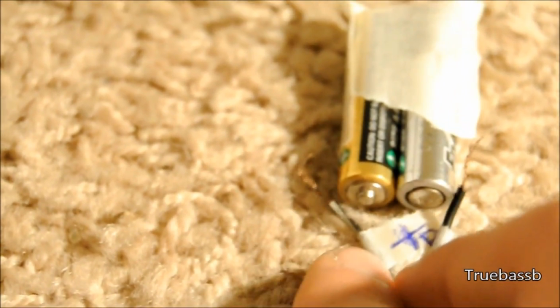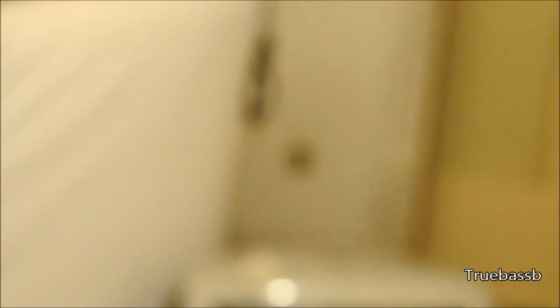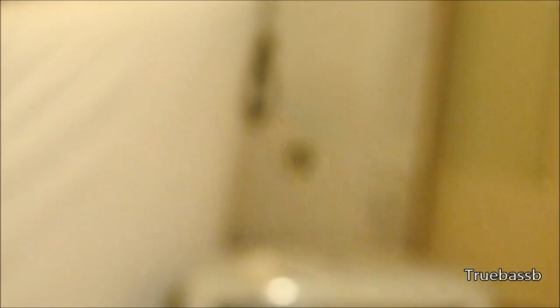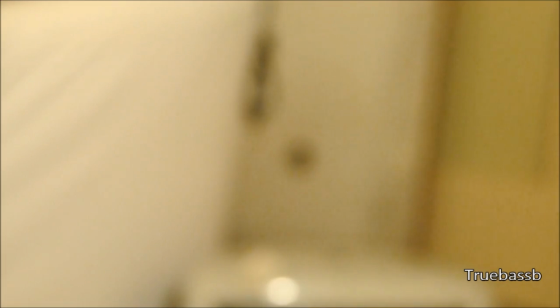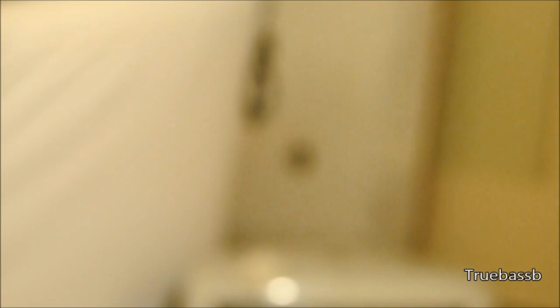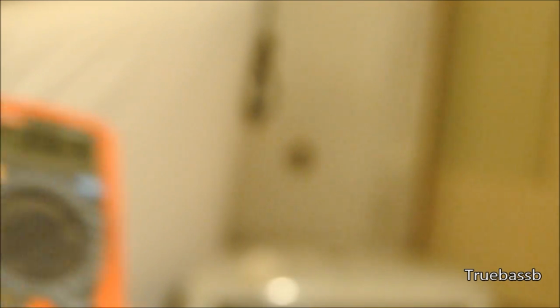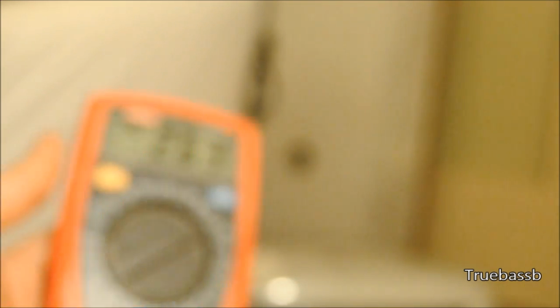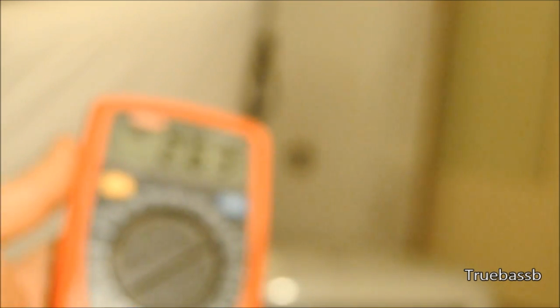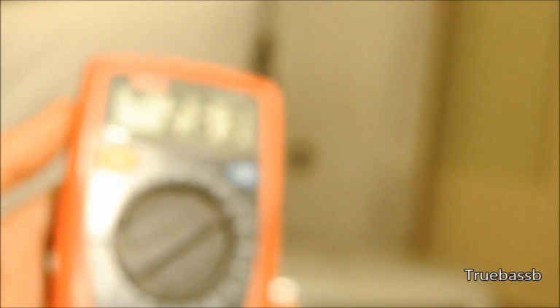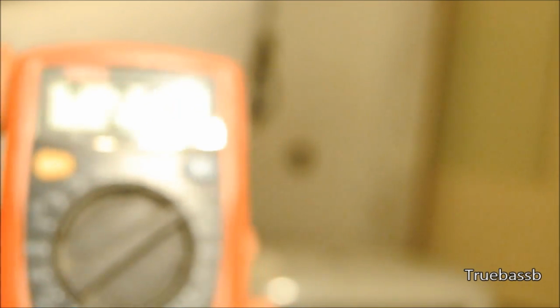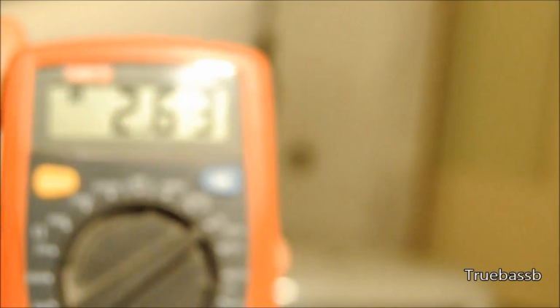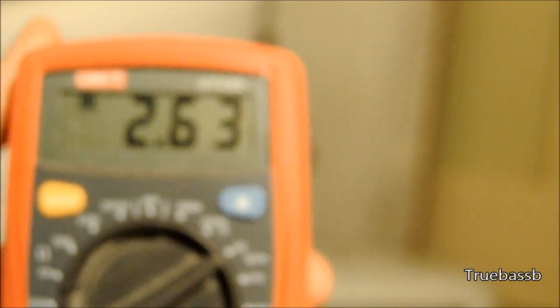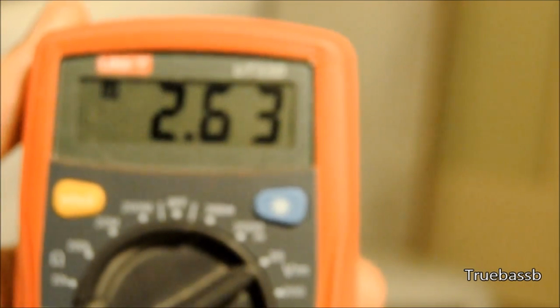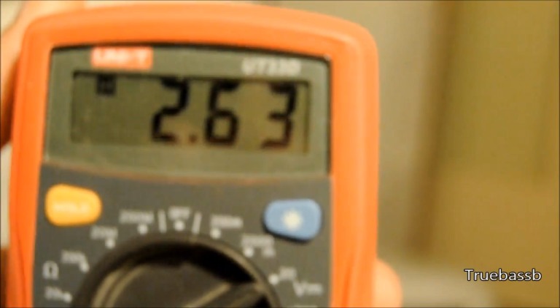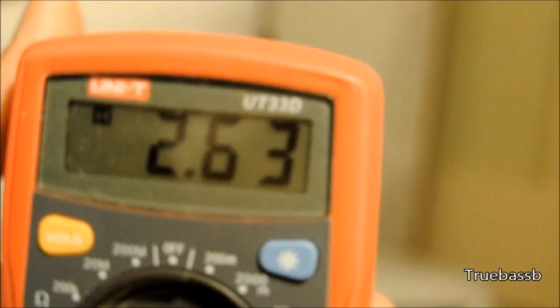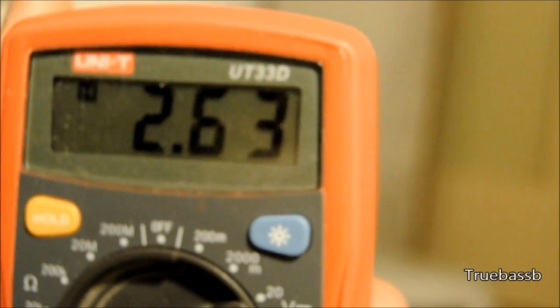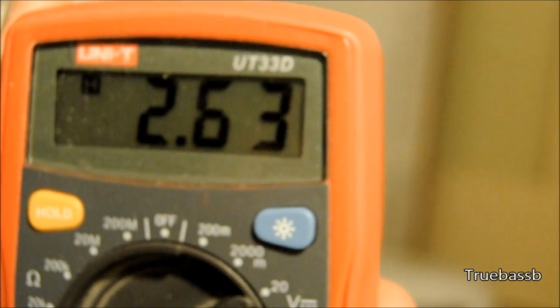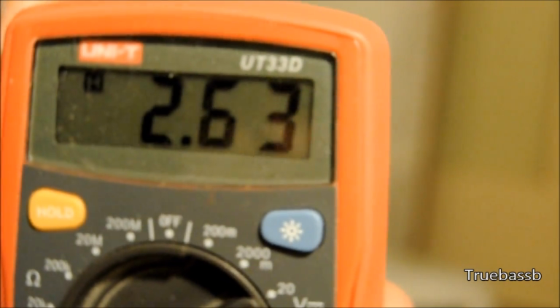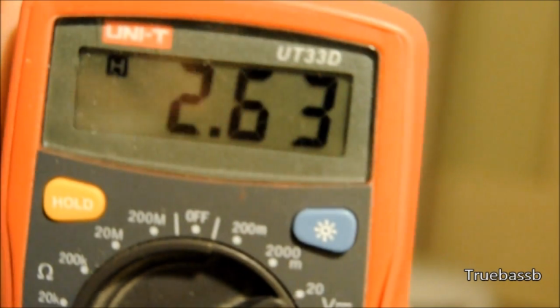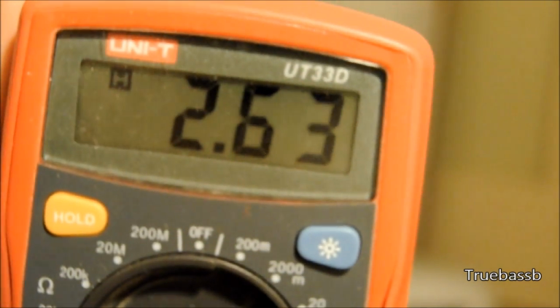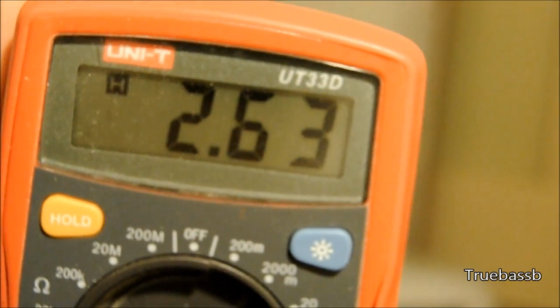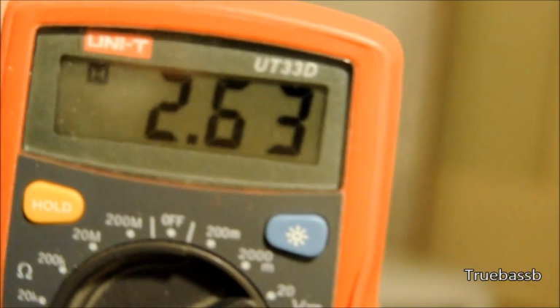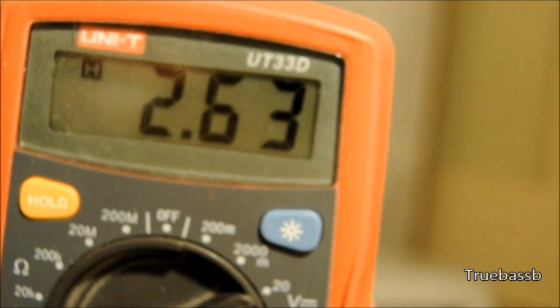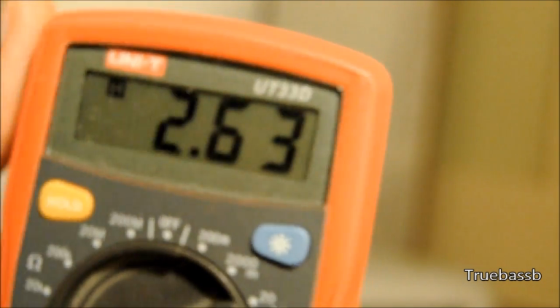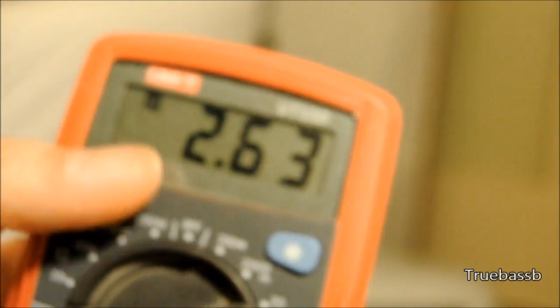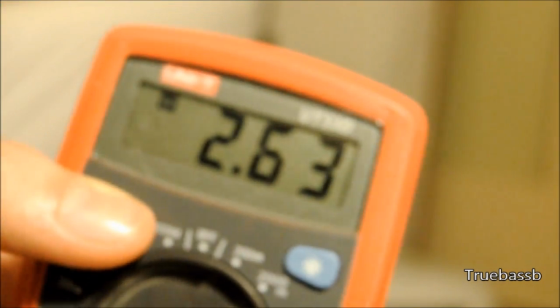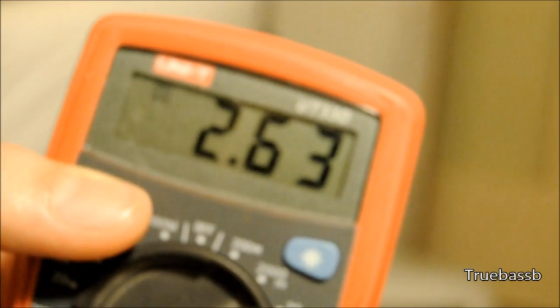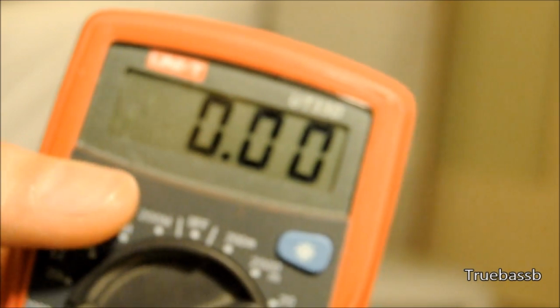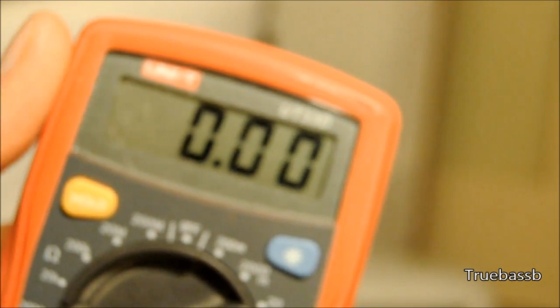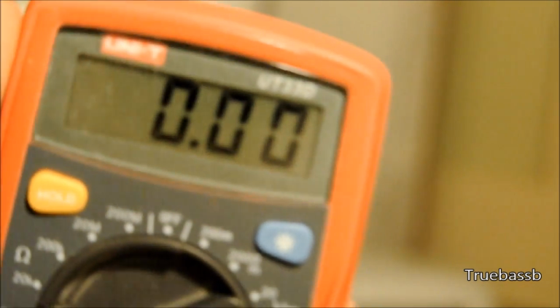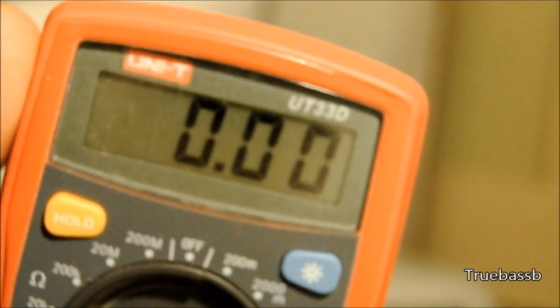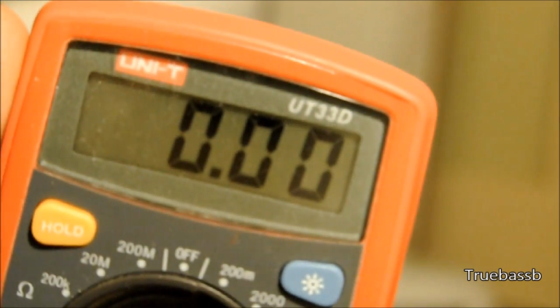If you have a multimeter, measure the voltage to see if anything has gone wrong. It should be anywhere between 2.5 and 3.7 volts. If it's below 2 volts, consider changing the cells.